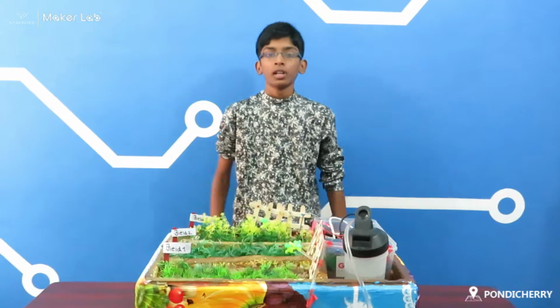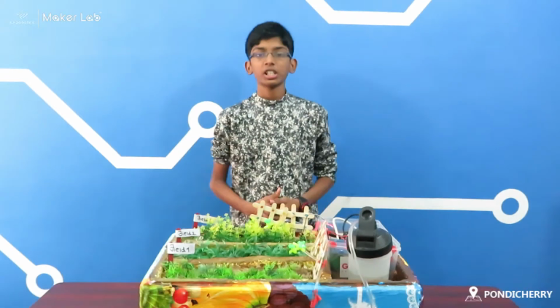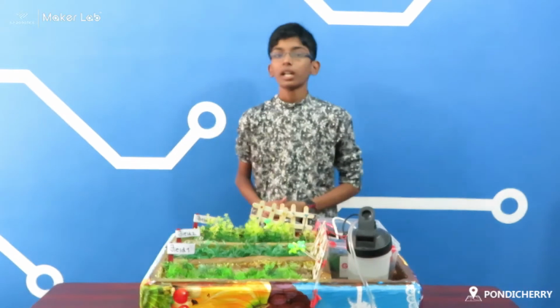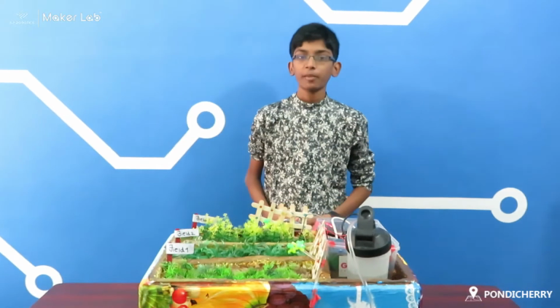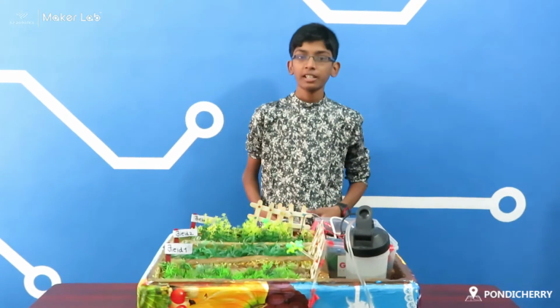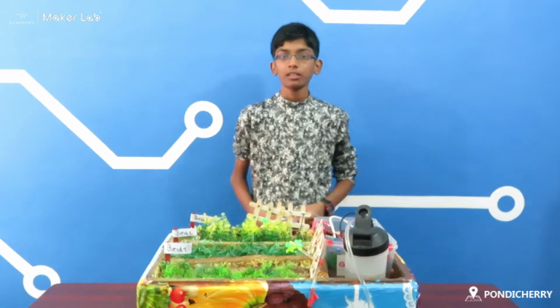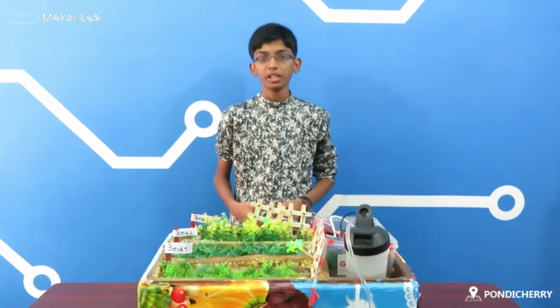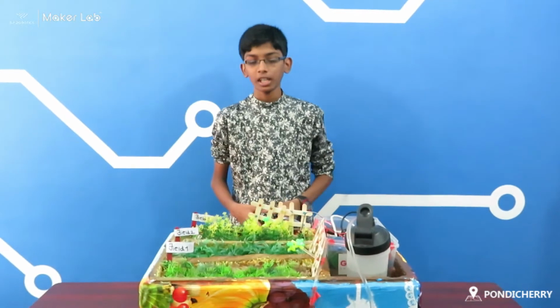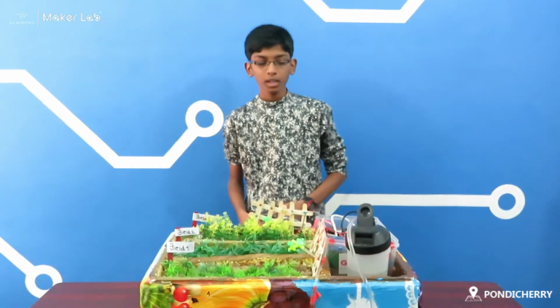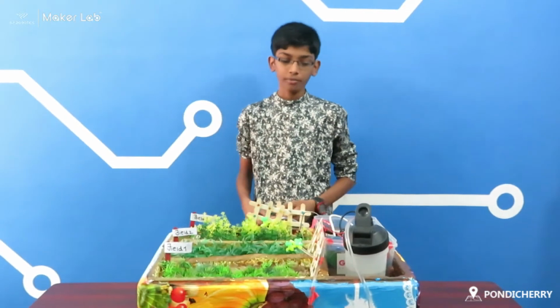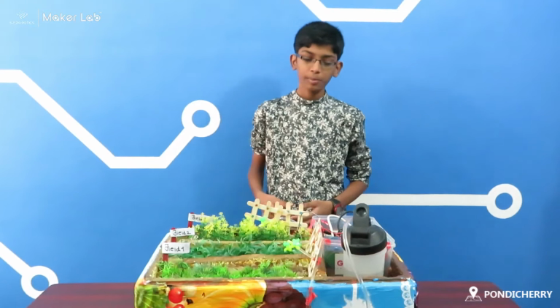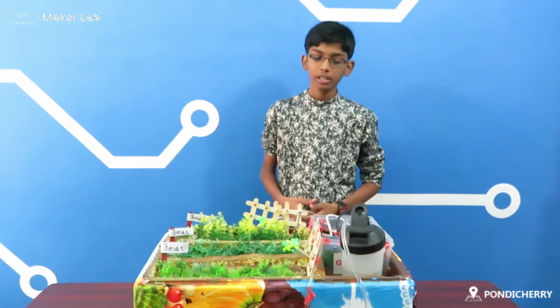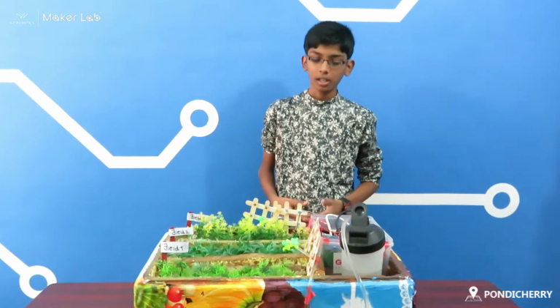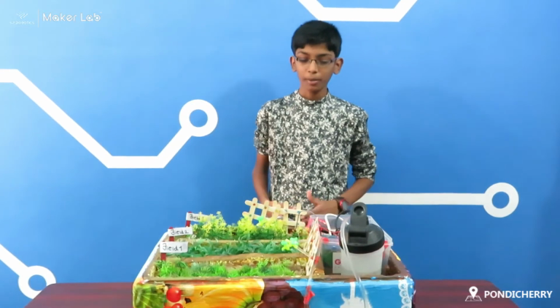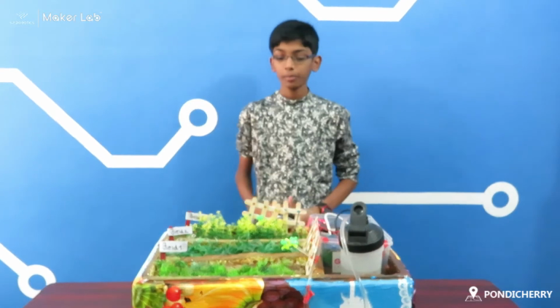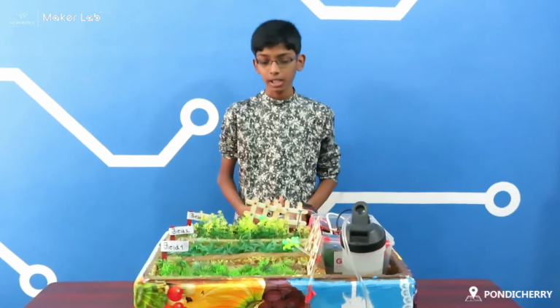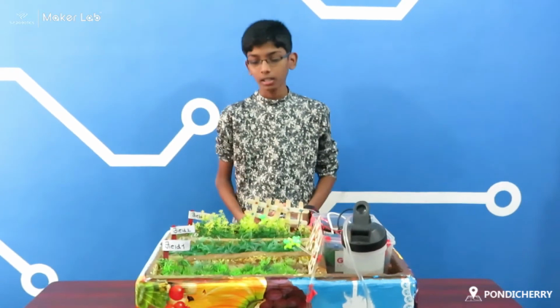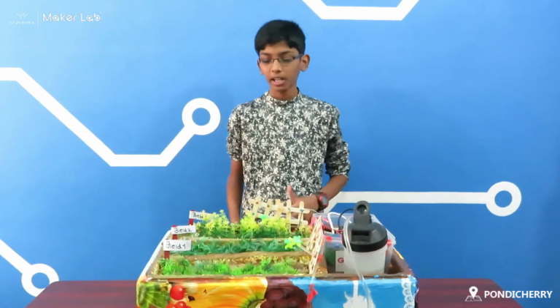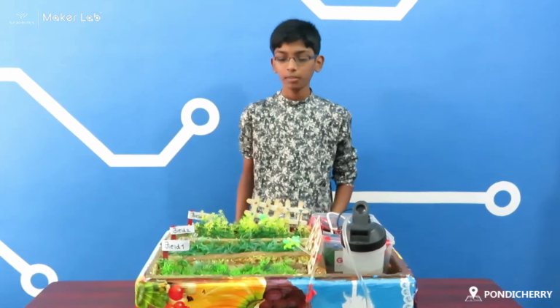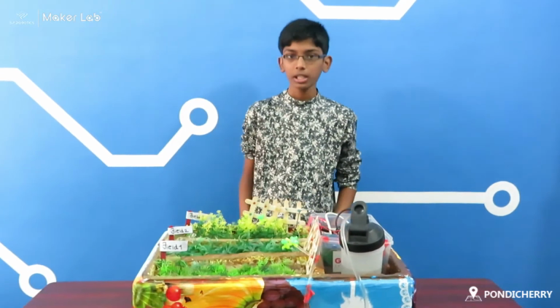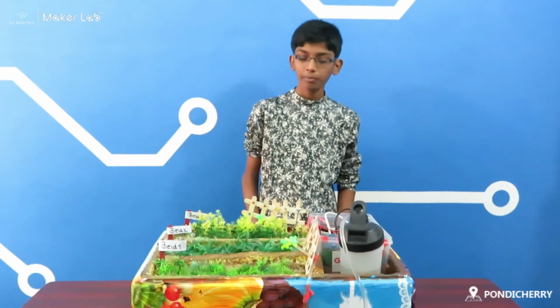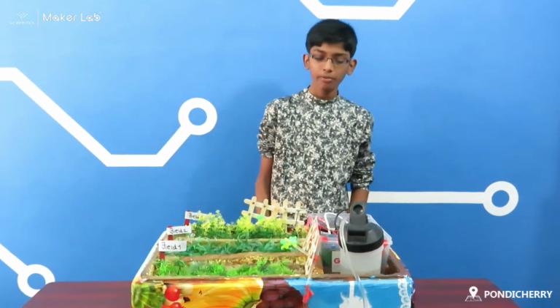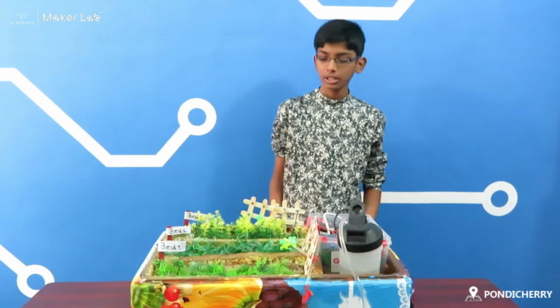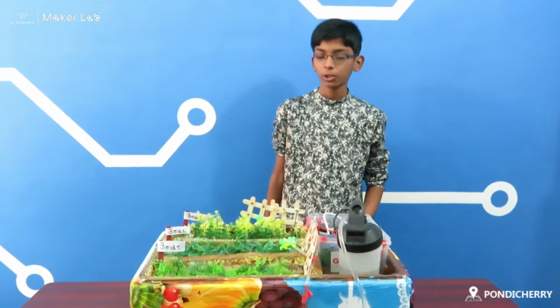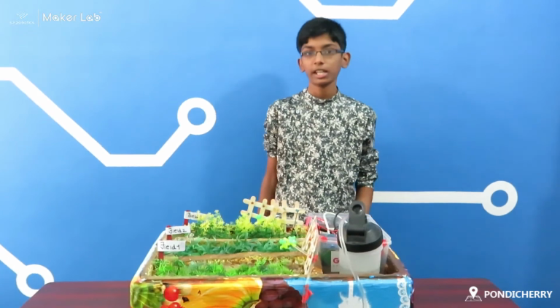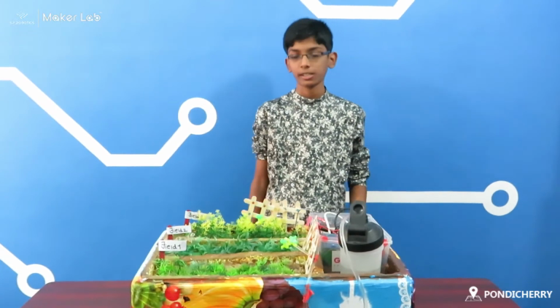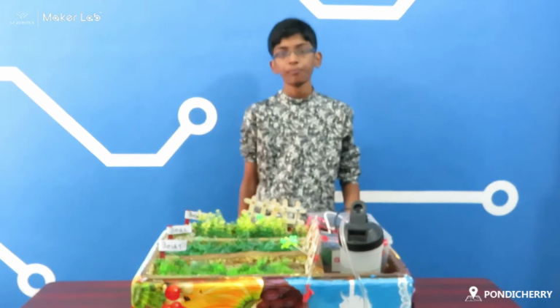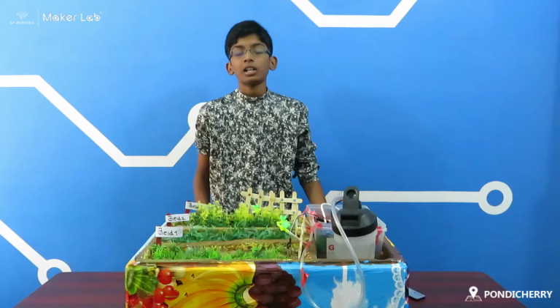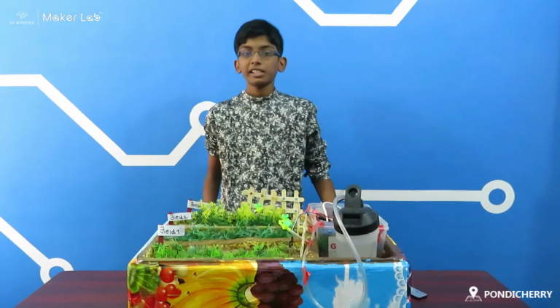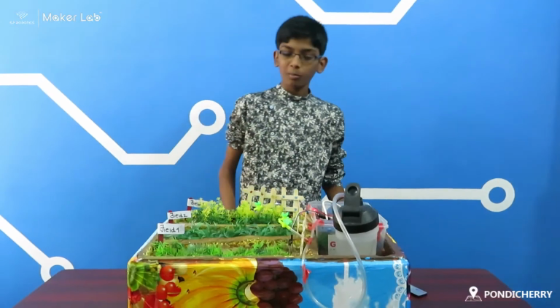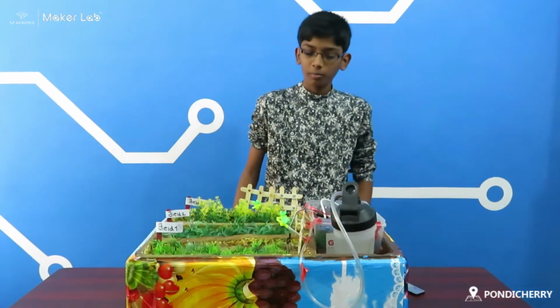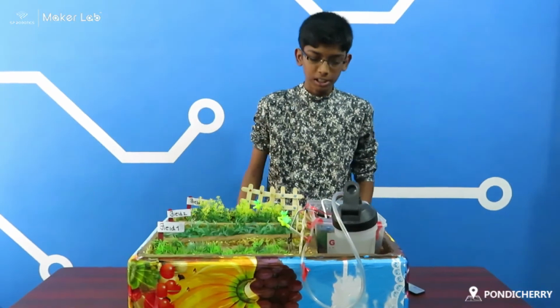I am Sulejit Kumar, I am from 8th Stadel, I am Muthavidyarjan, I am from SB Robotic Community in Cherie, and this is my advanced level project. My project name is Automatic Invasion System. Let's see the working model of my project.